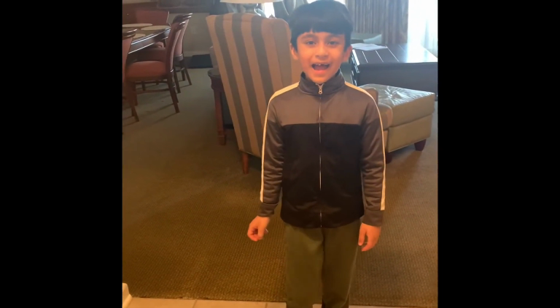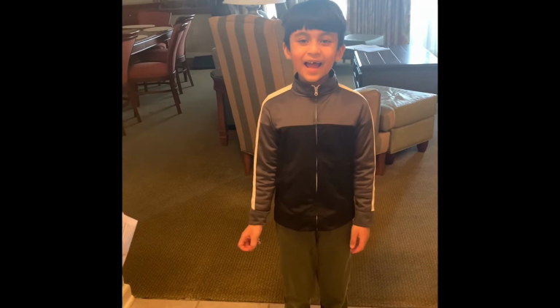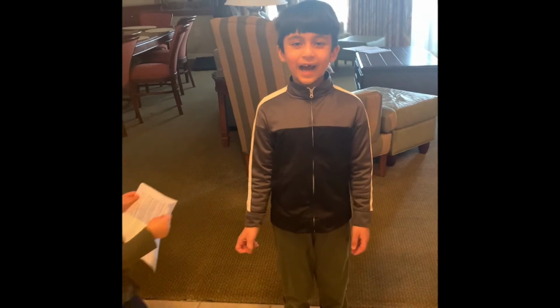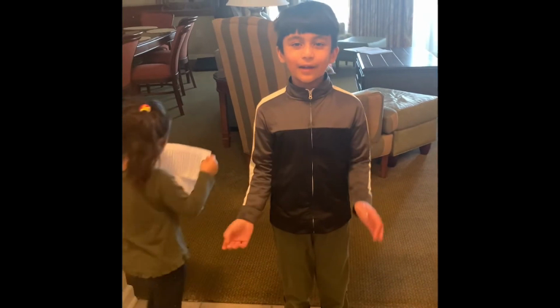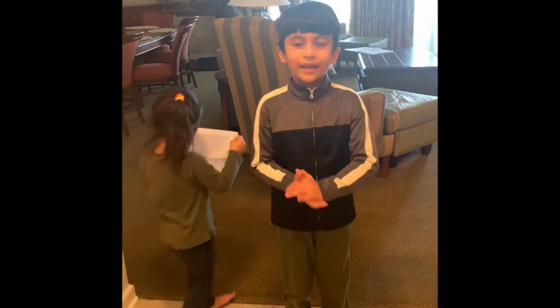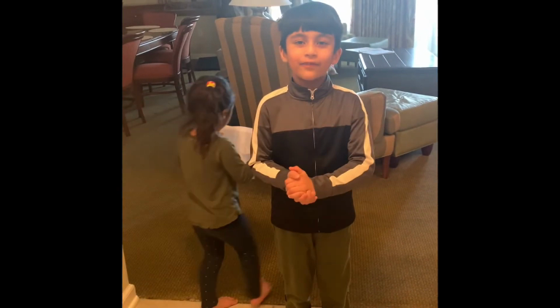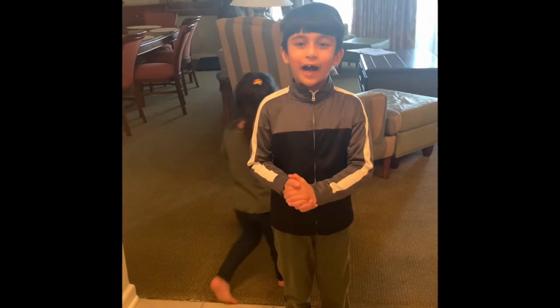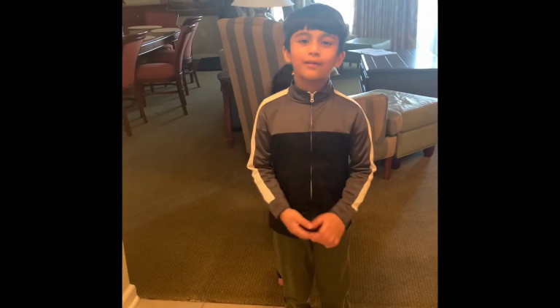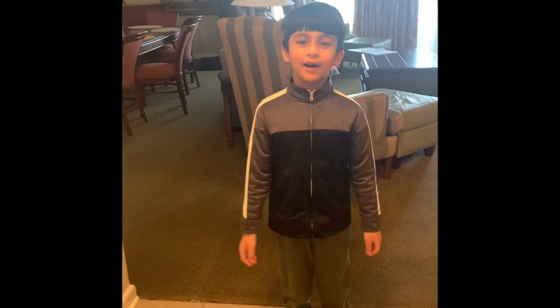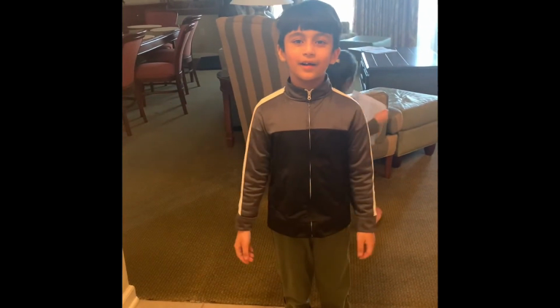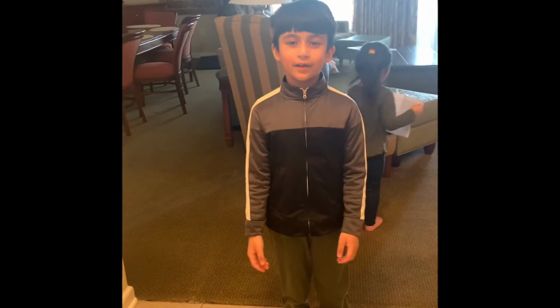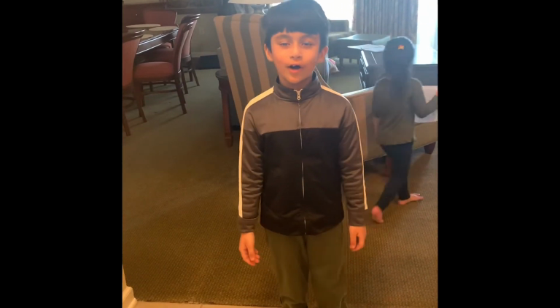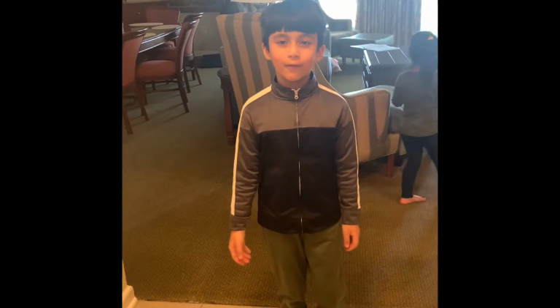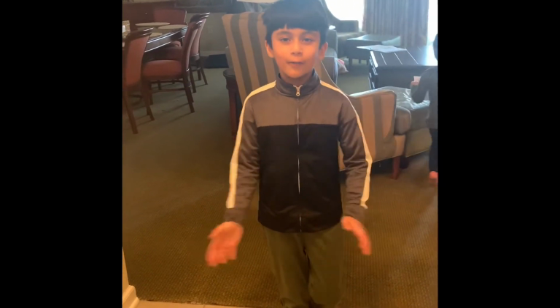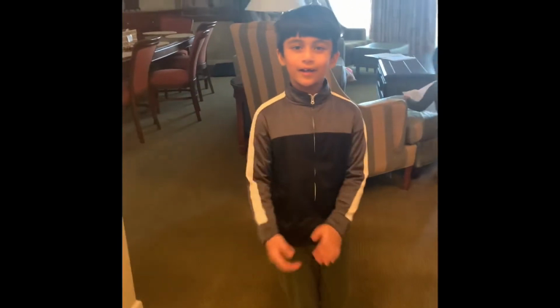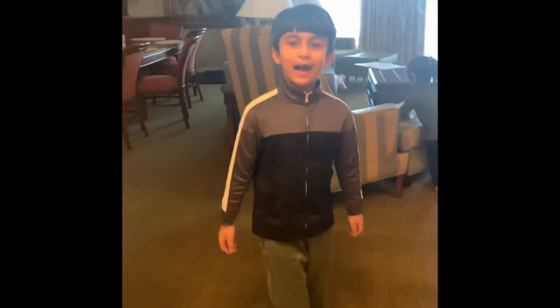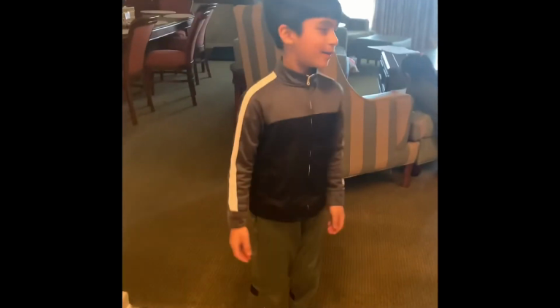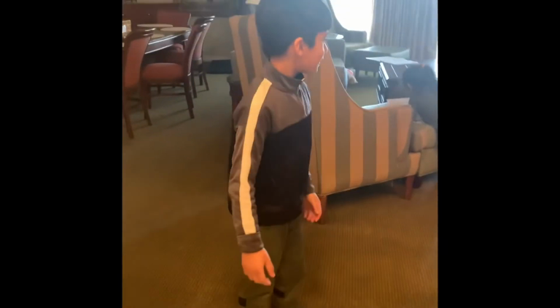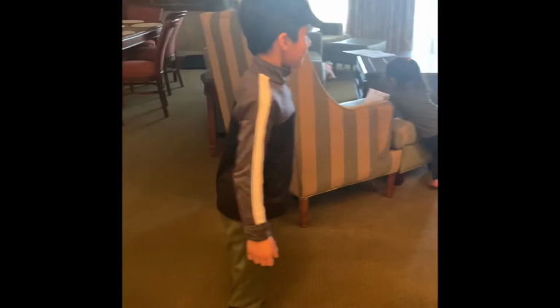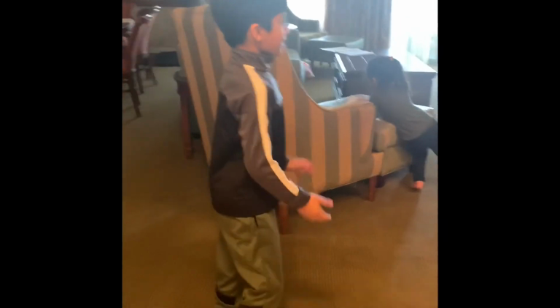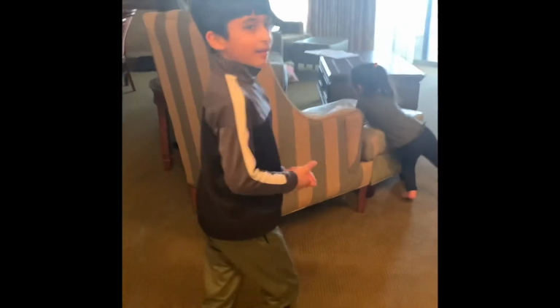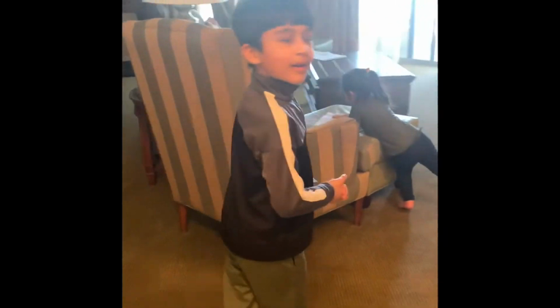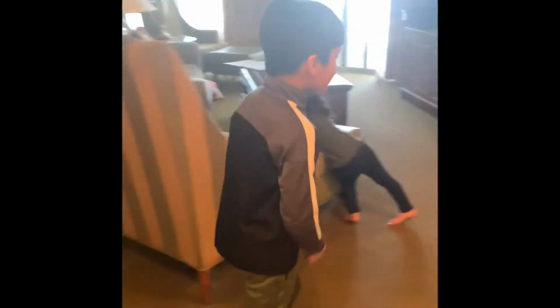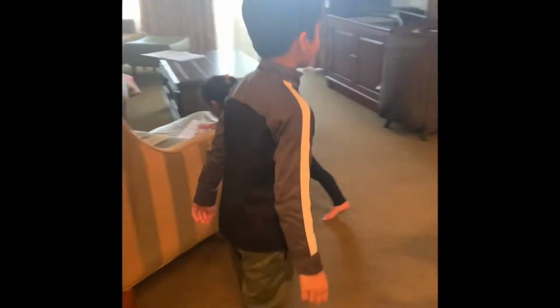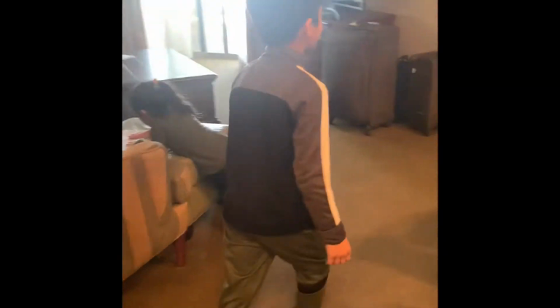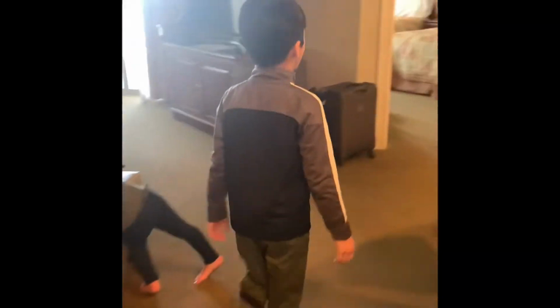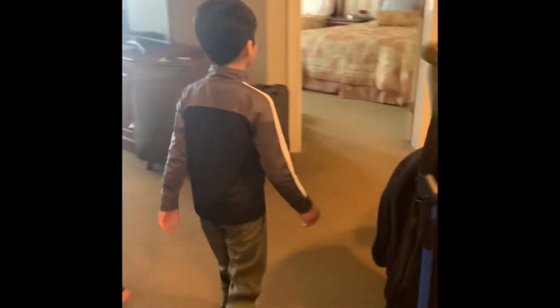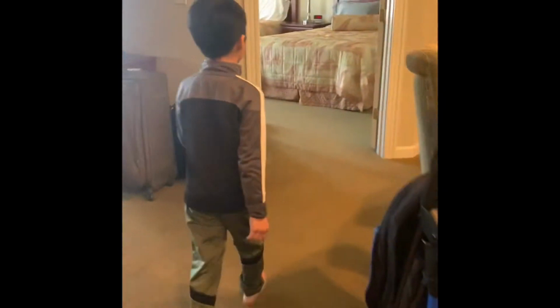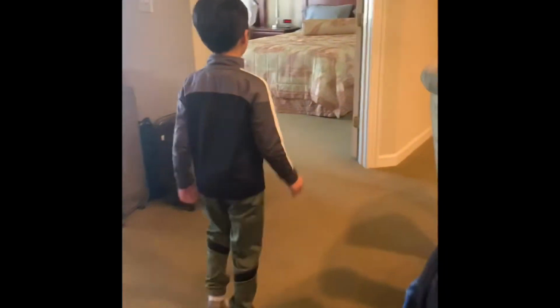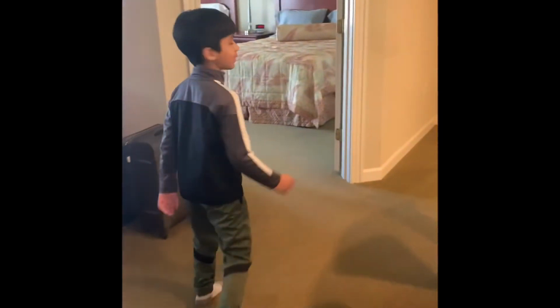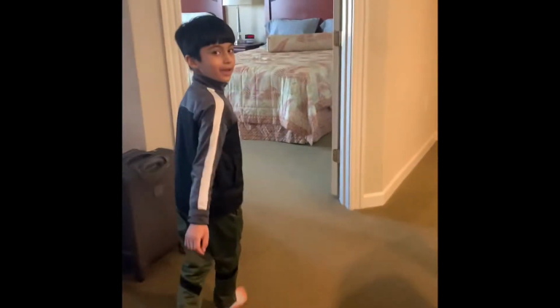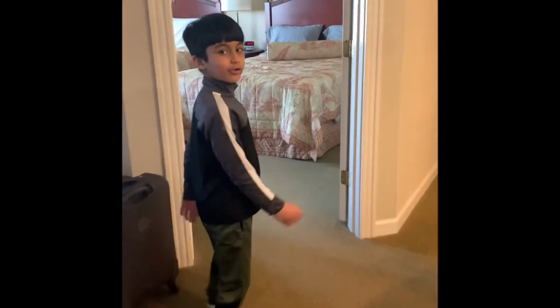Now let's give a tour of our house. Alright! So this is my room and my sister's room.